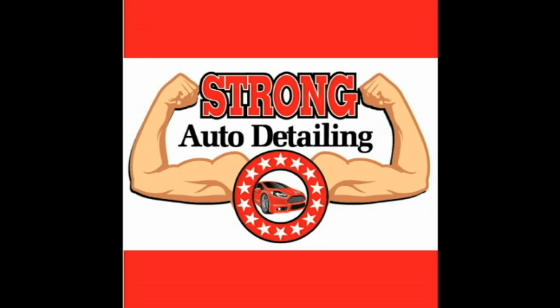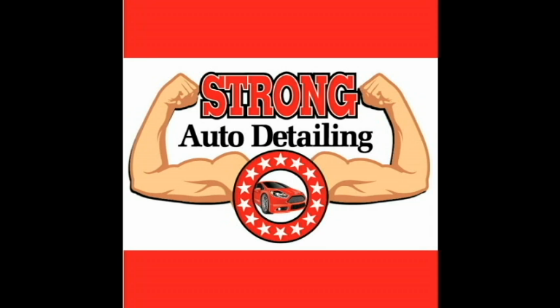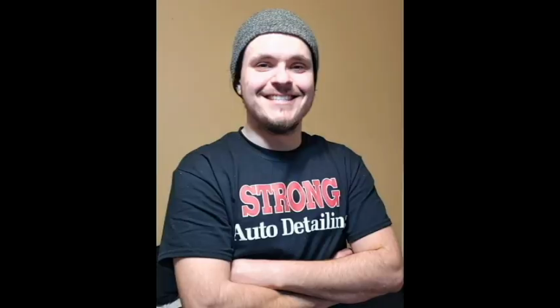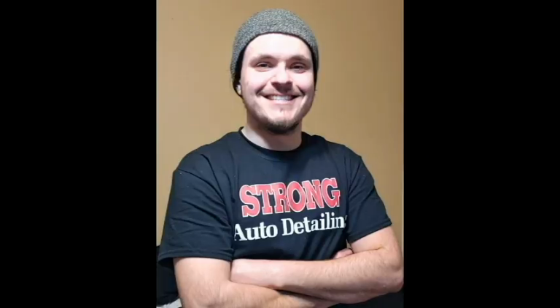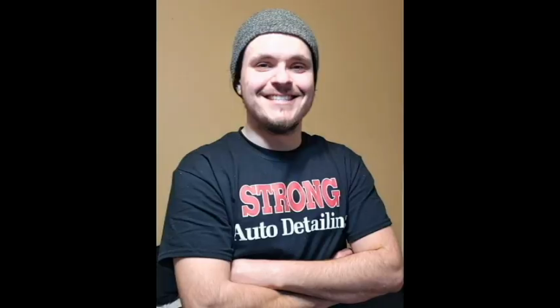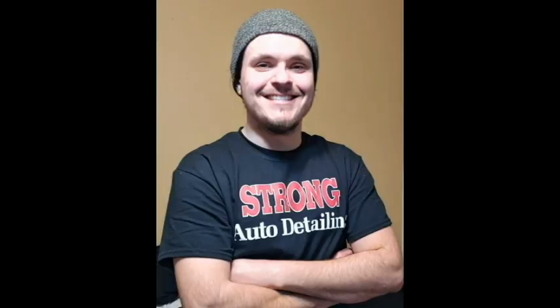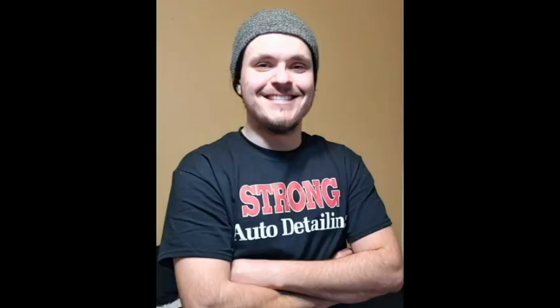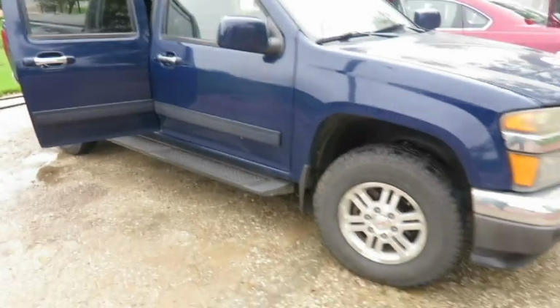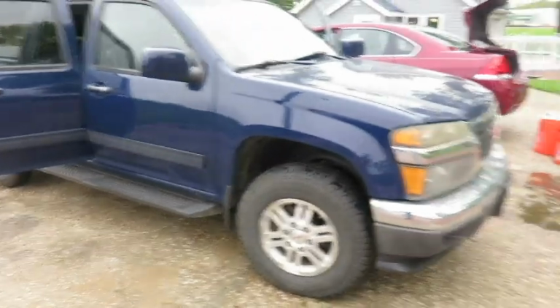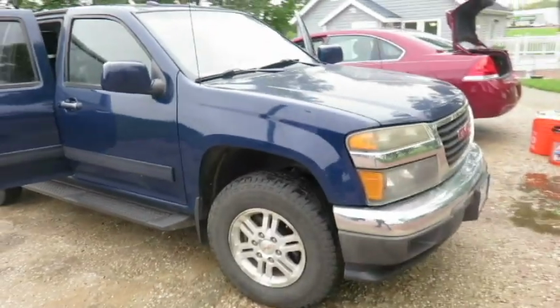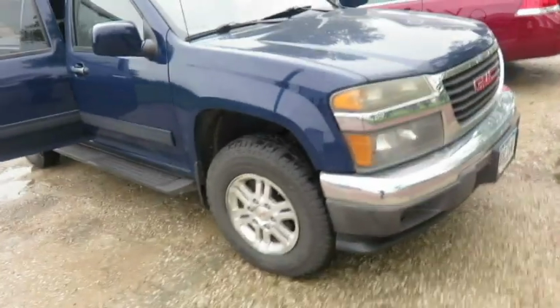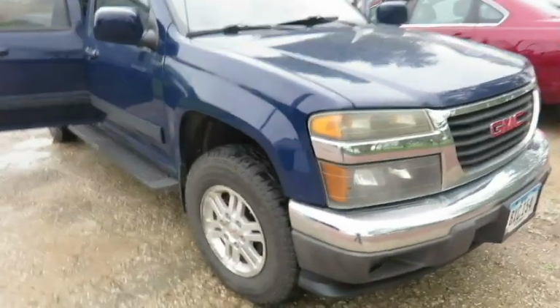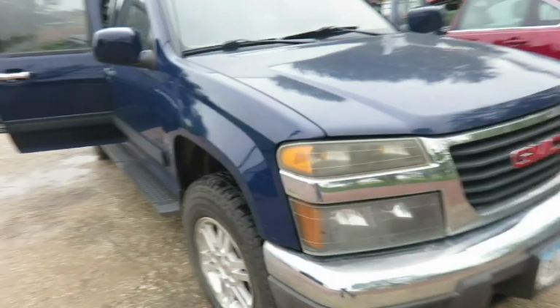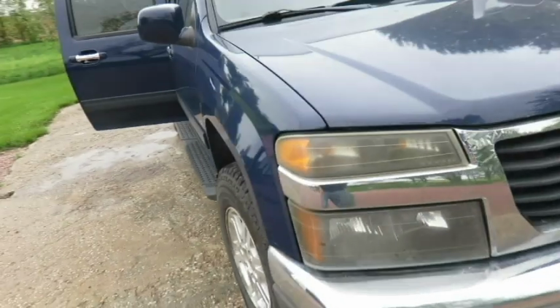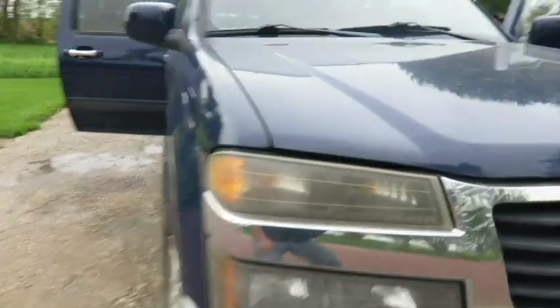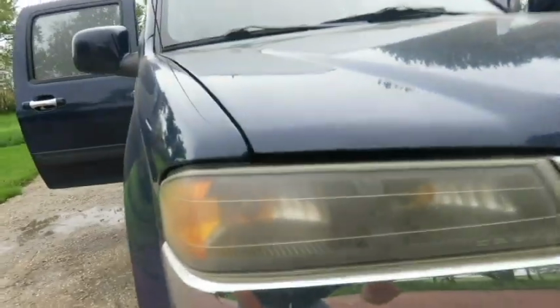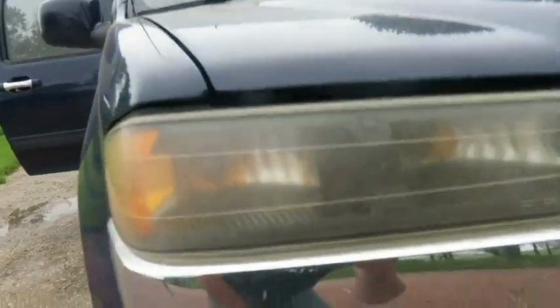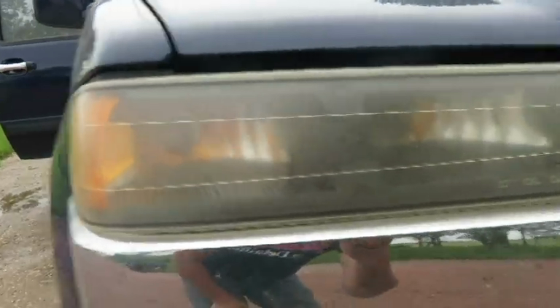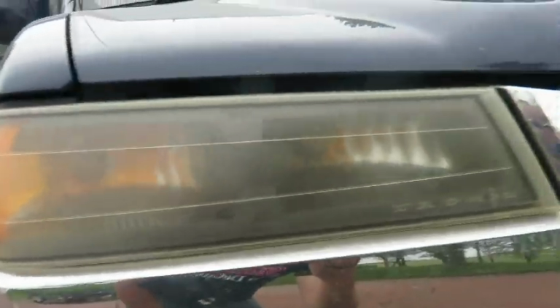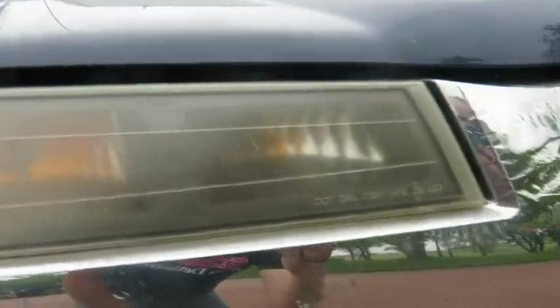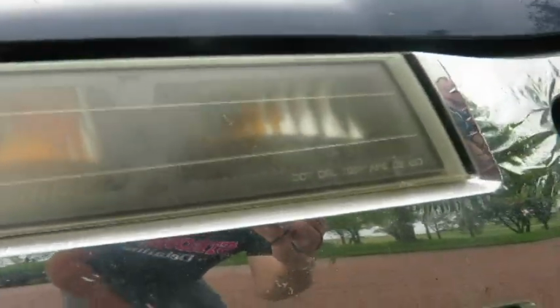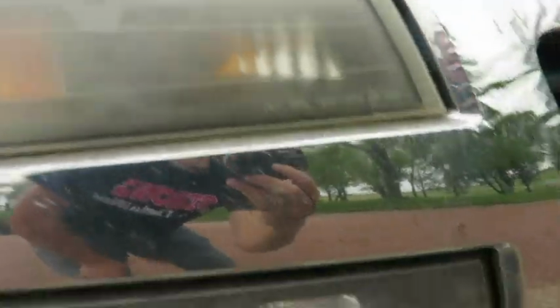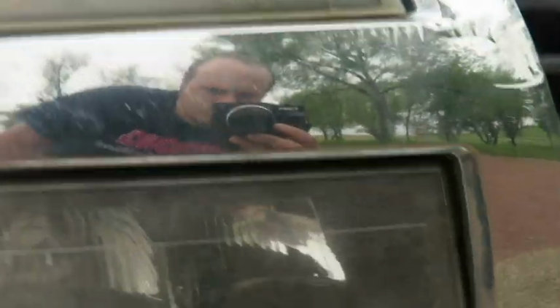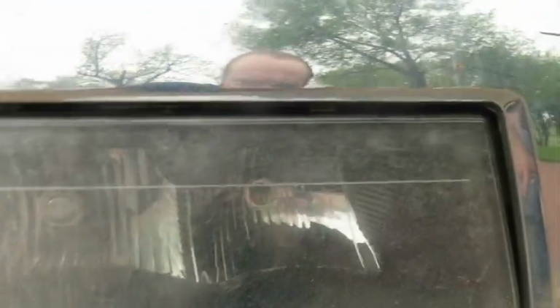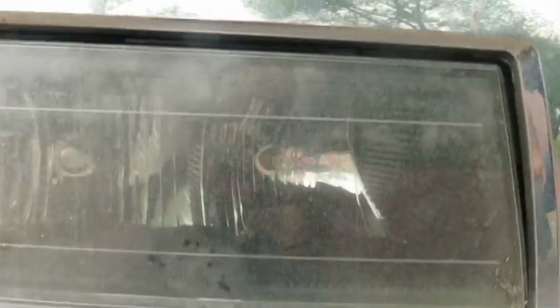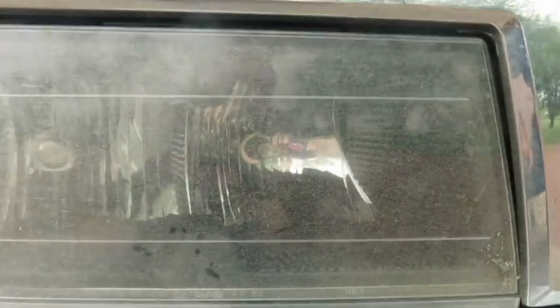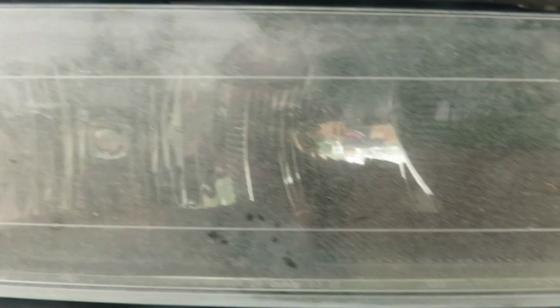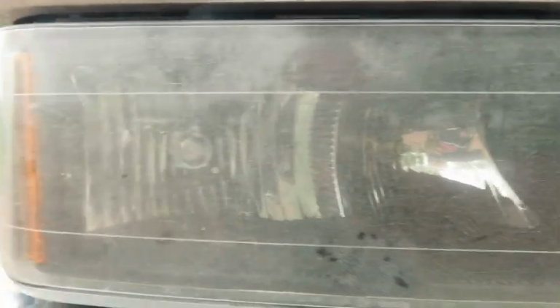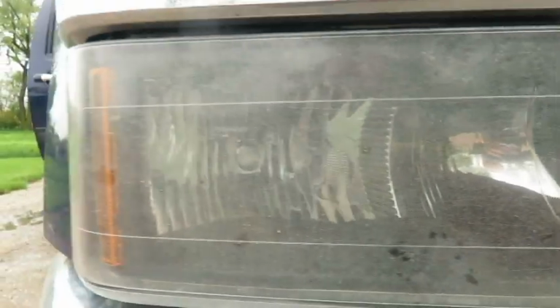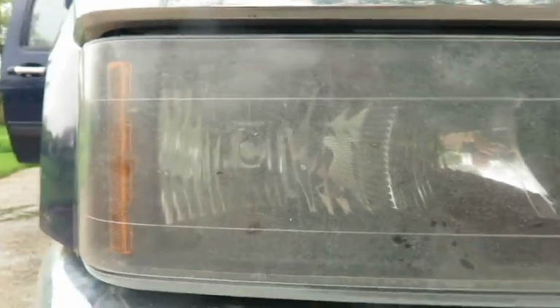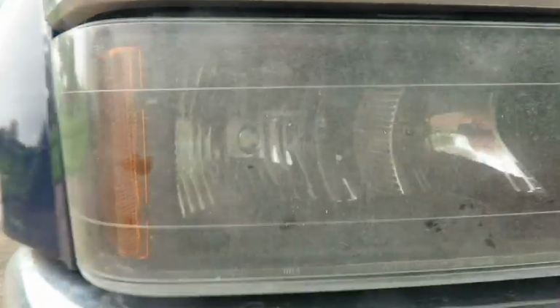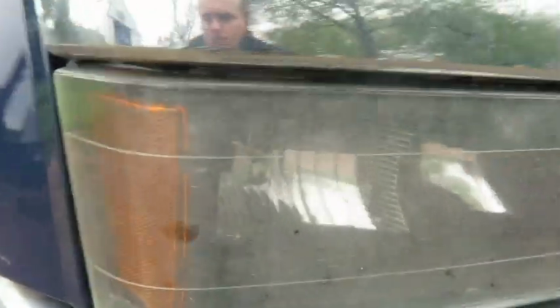Hi everybody, Drake Strong here with Strong Auto Detail. In this video I'm going to show you my process of doing headlight restoration. Later I'll have another video come out about me detailing this entire truck inside and out.